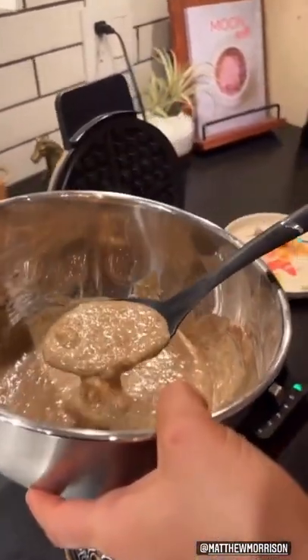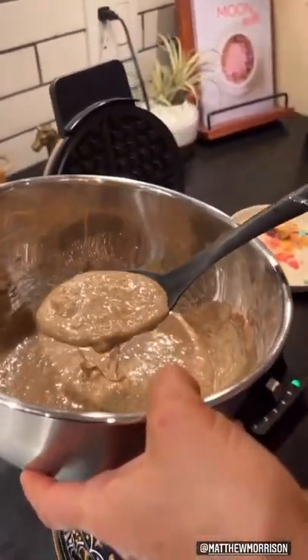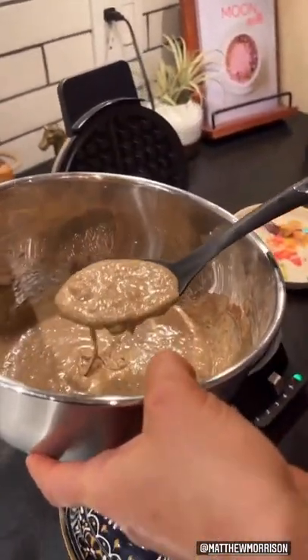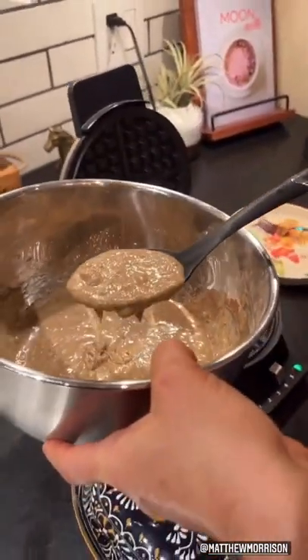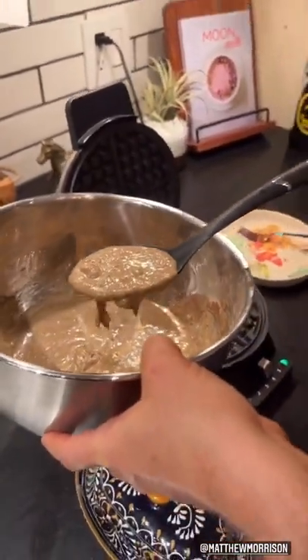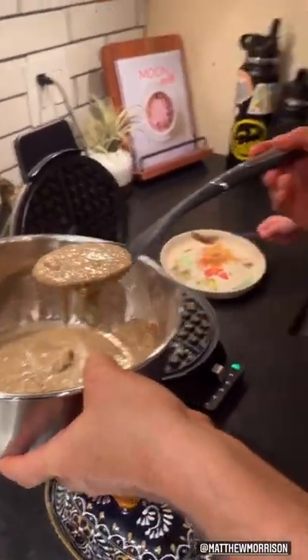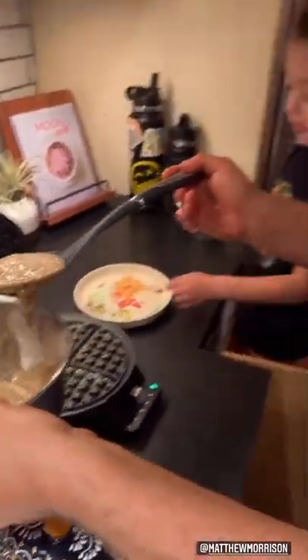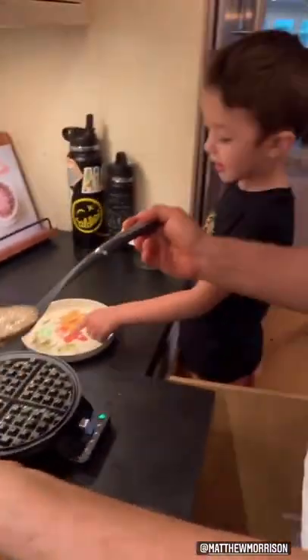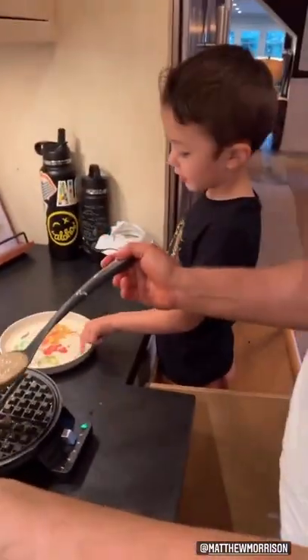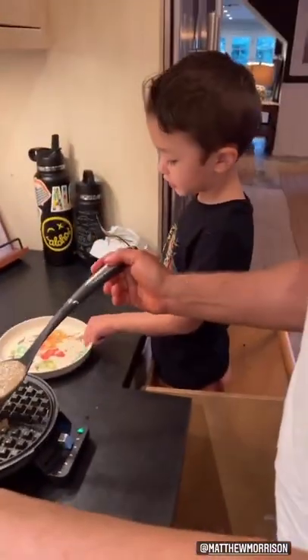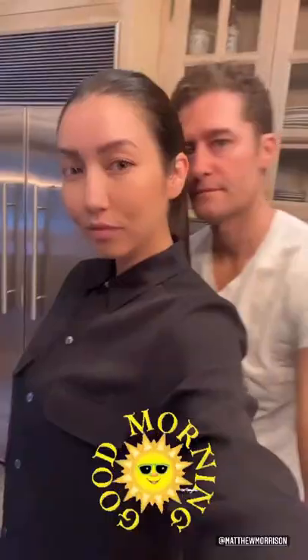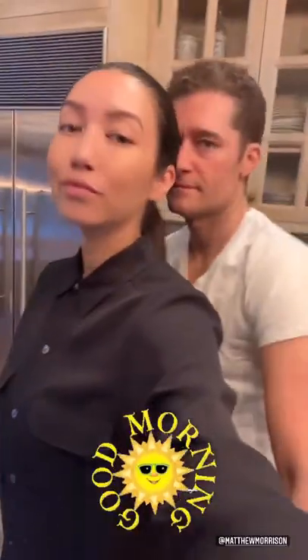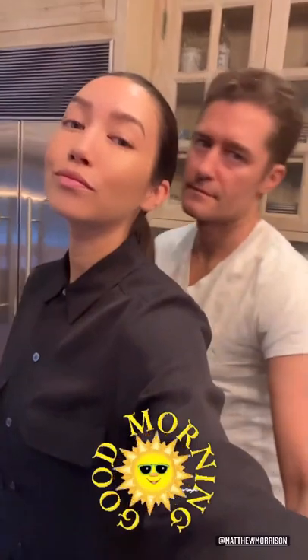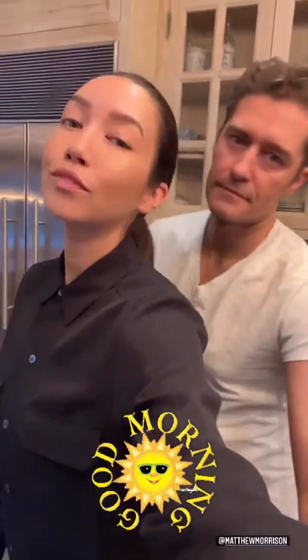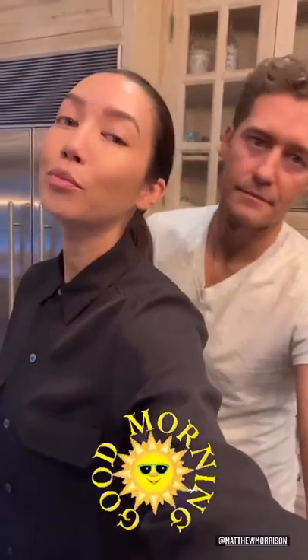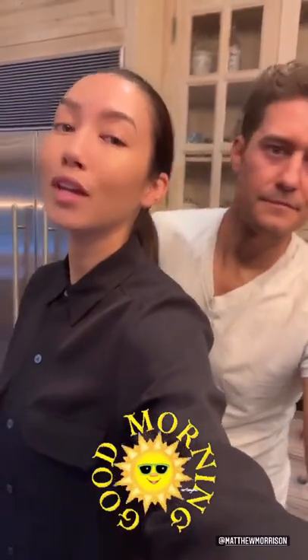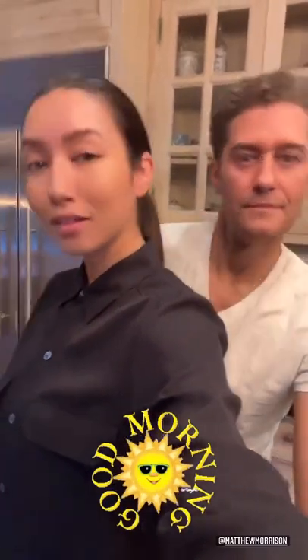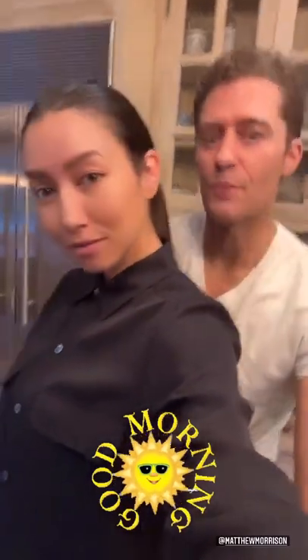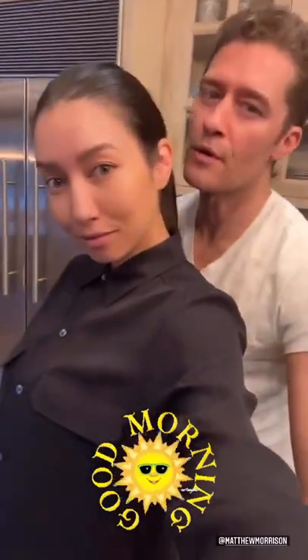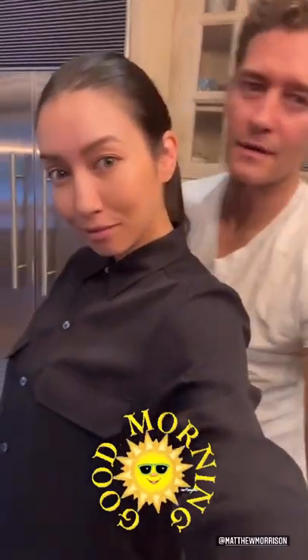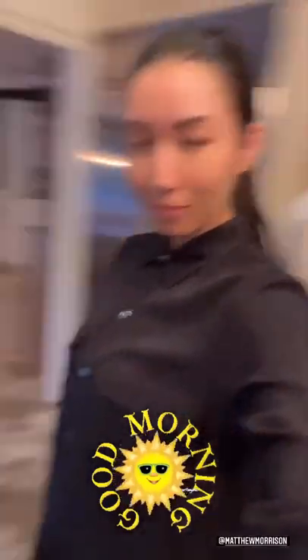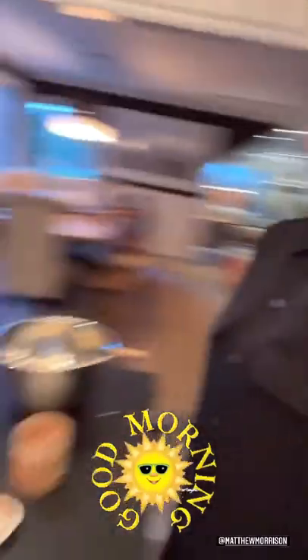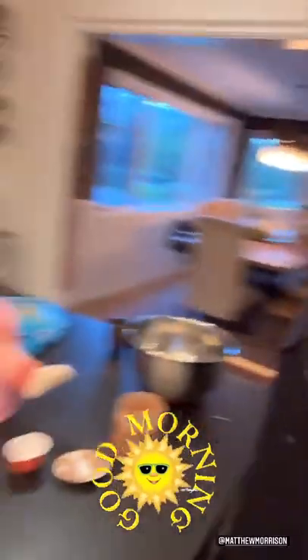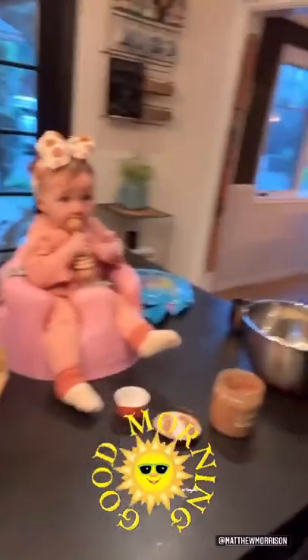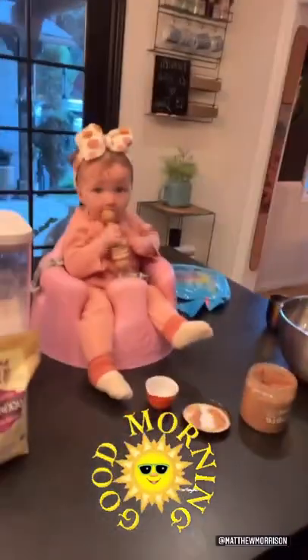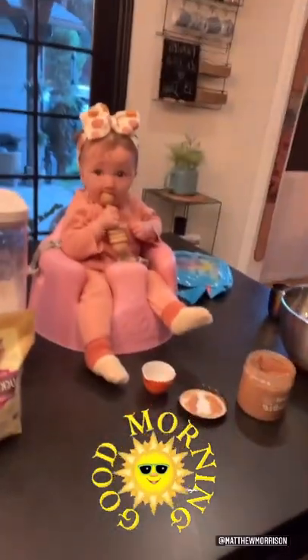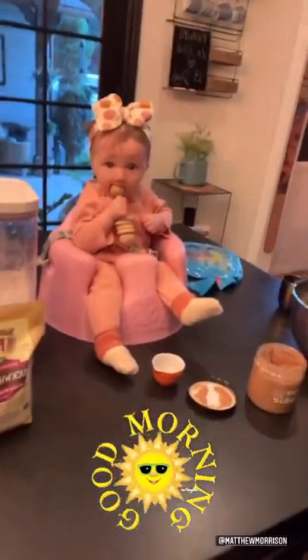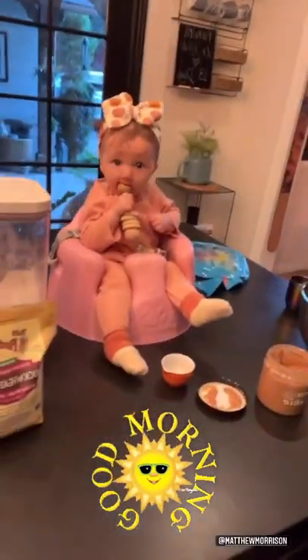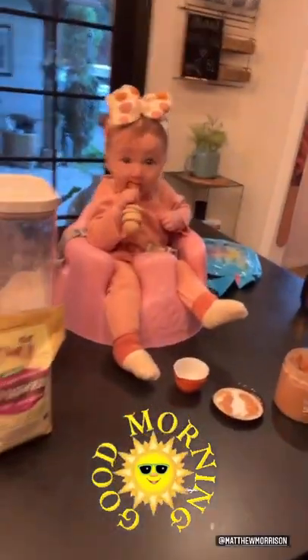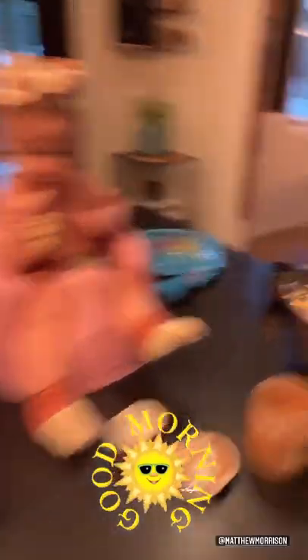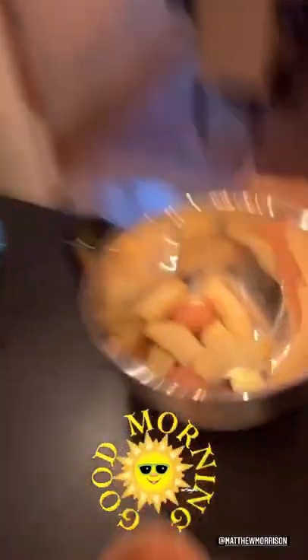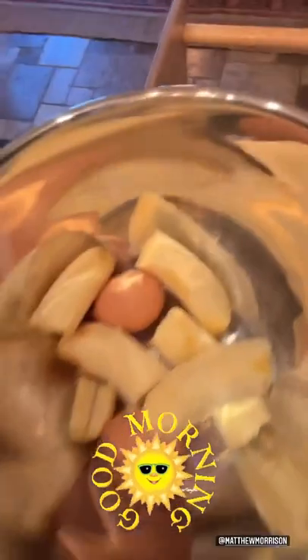You want a big one? Good morning. Good morning. It's waffle time, baby.